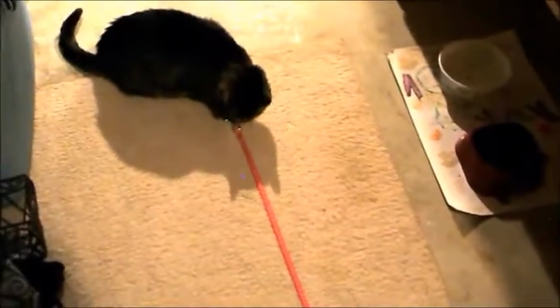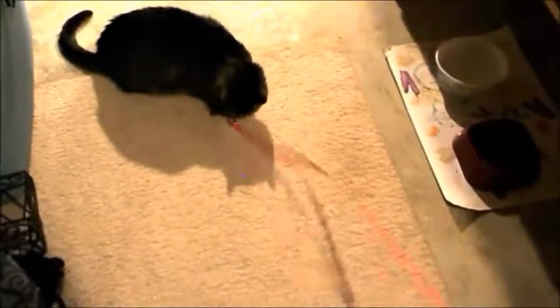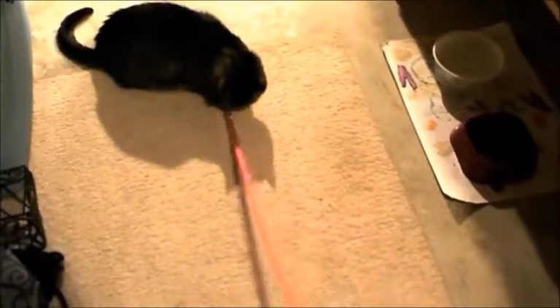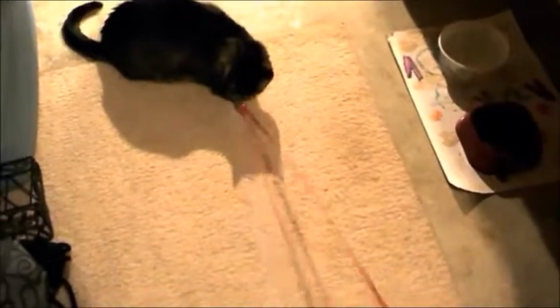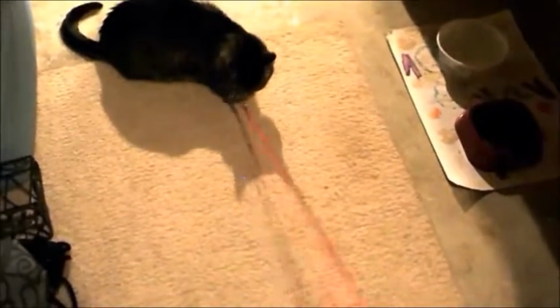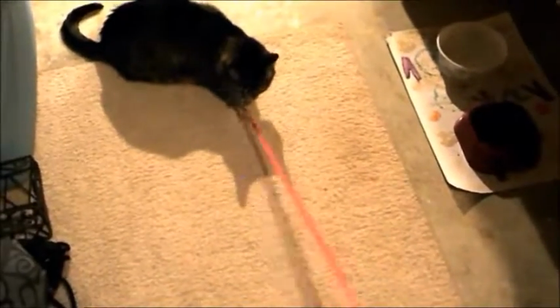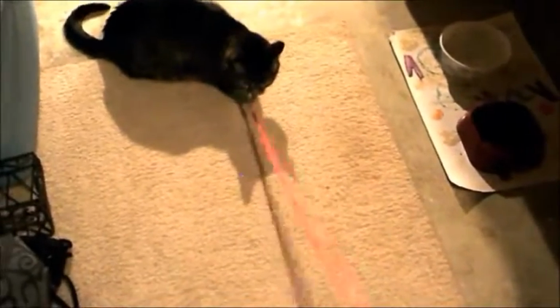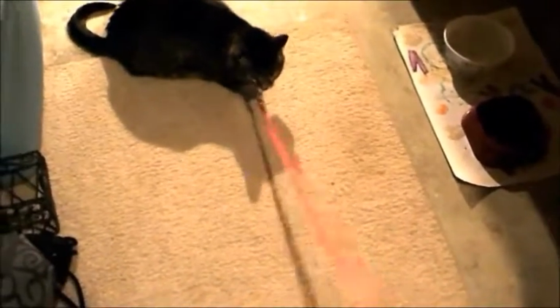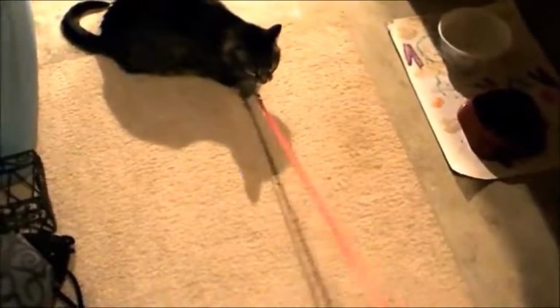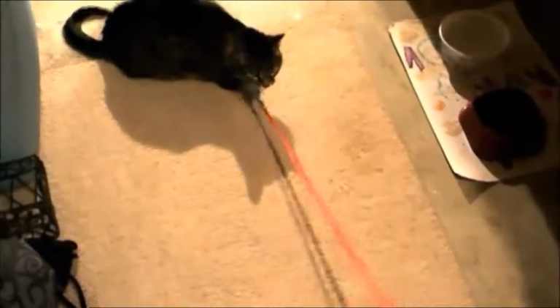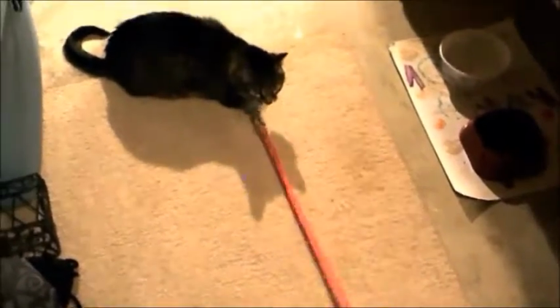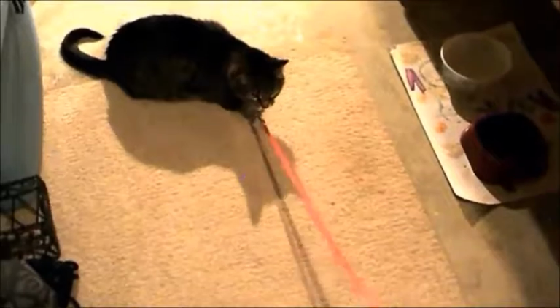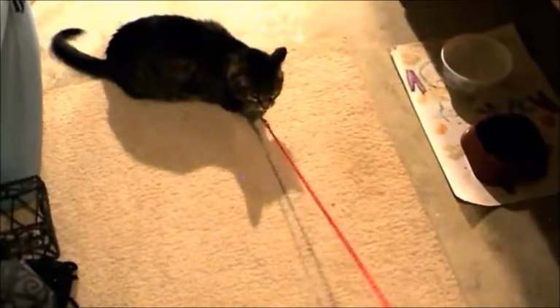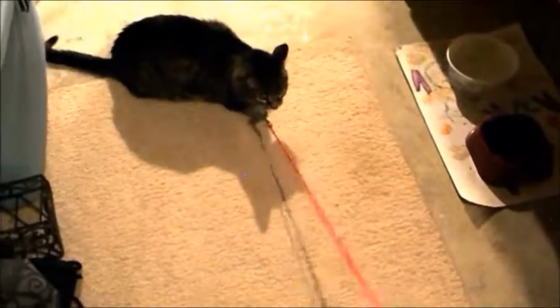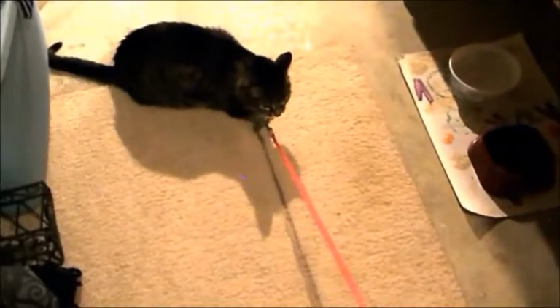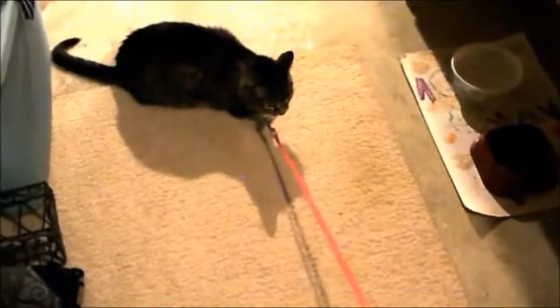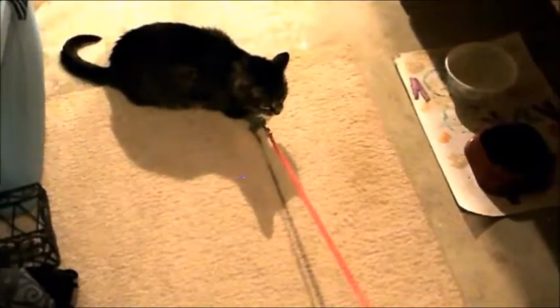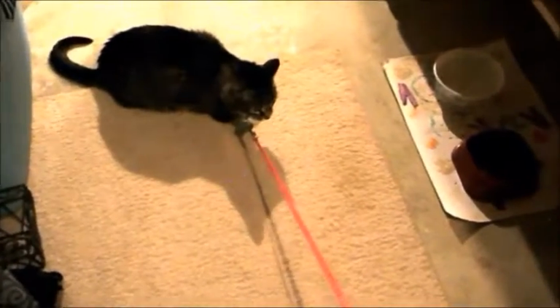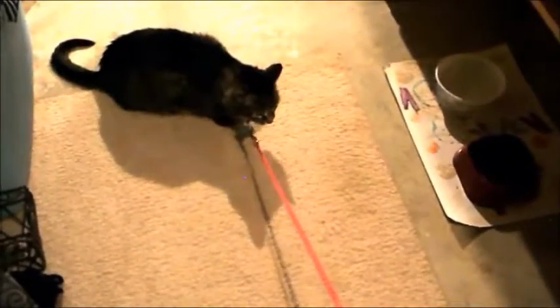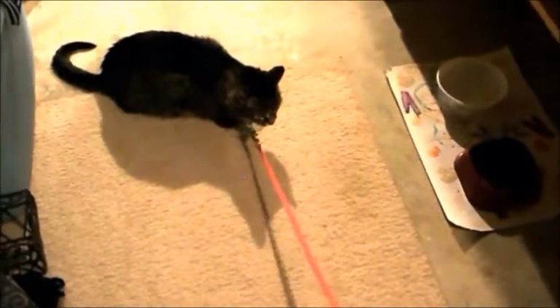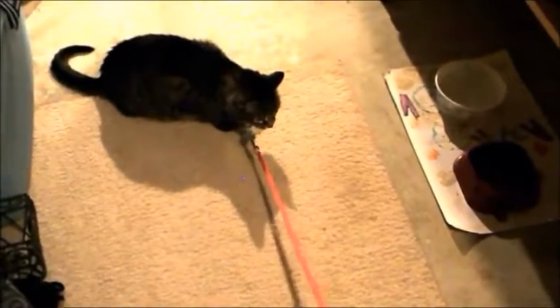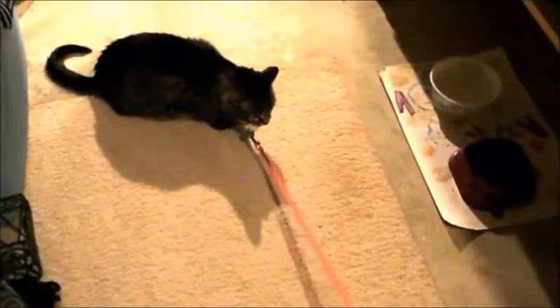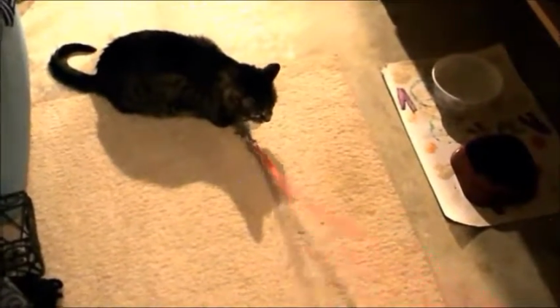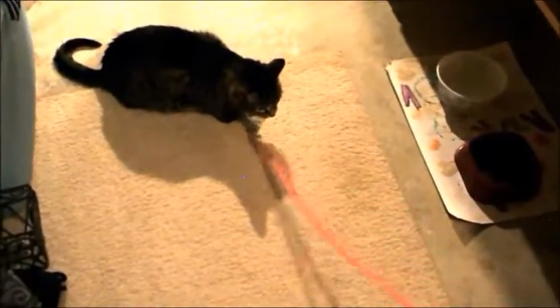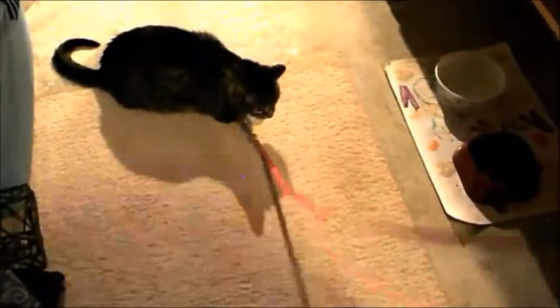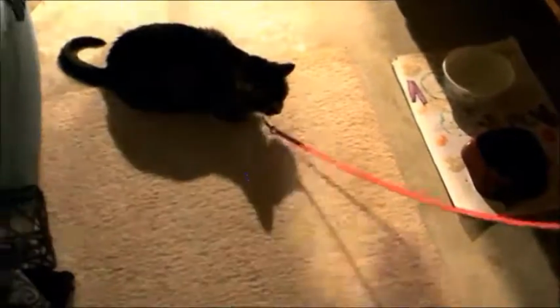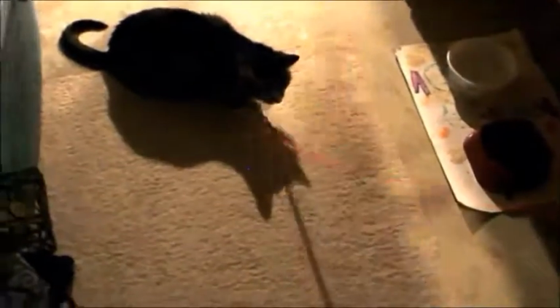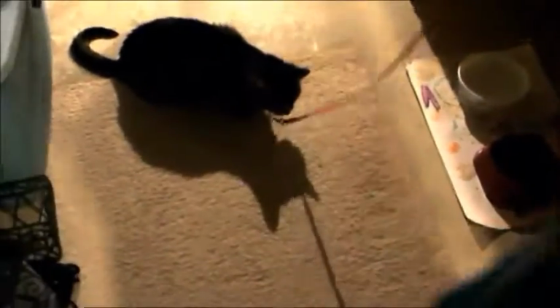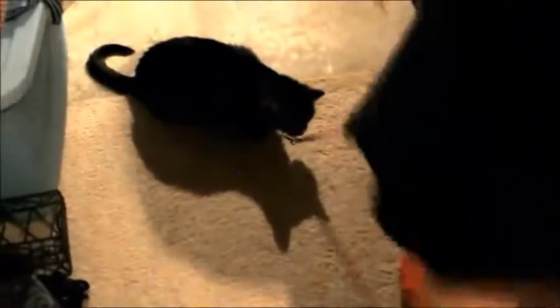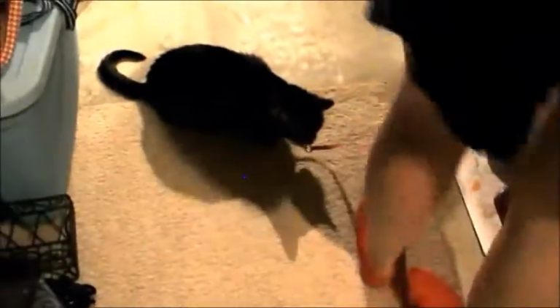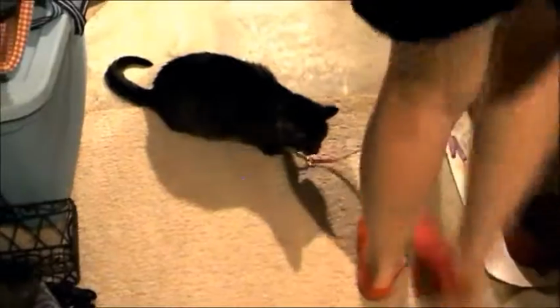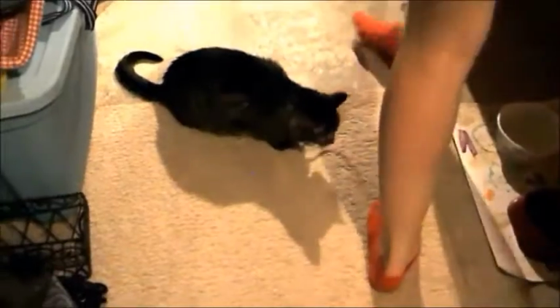Coastal Pet Products was founded in 1968, is family owned, and grew to be a pioneer in the collar and leash industry by utilizing nylon webbing.